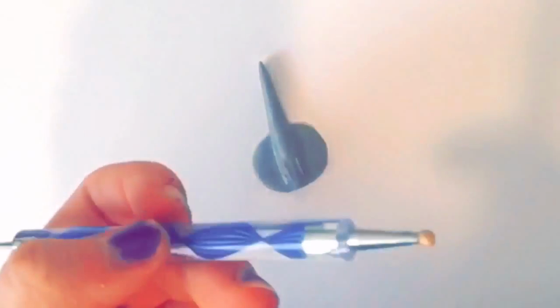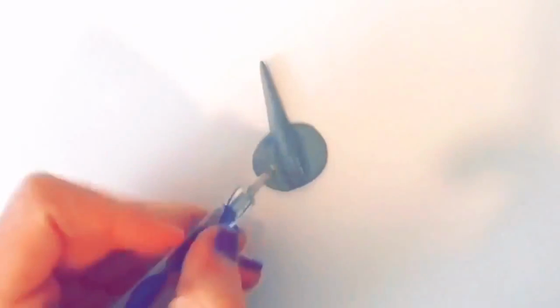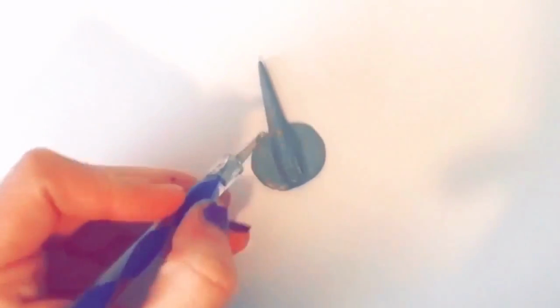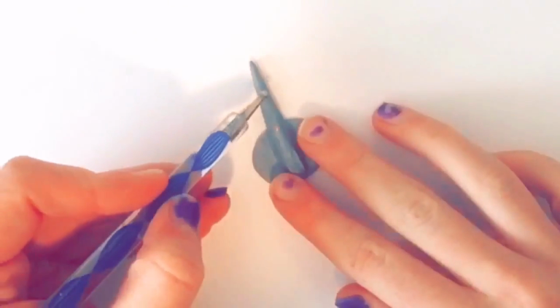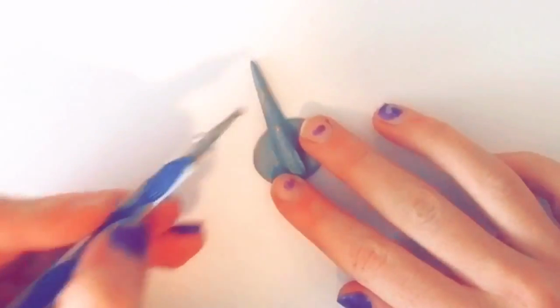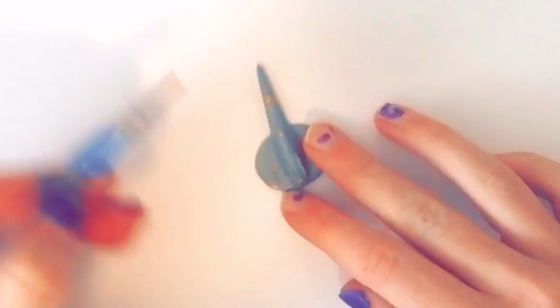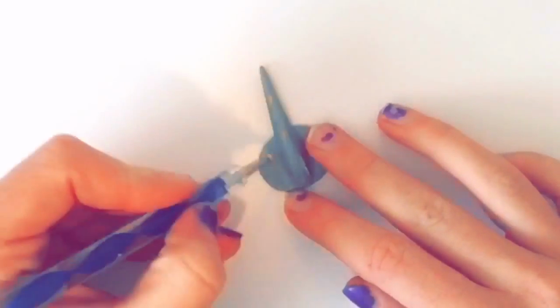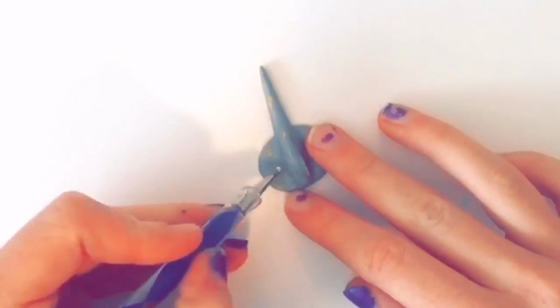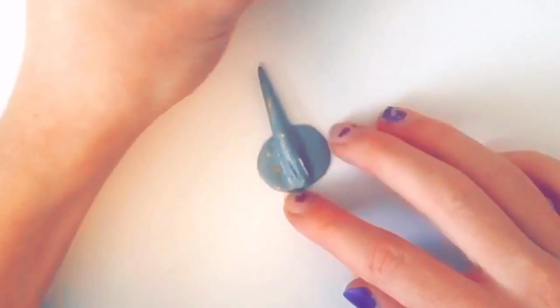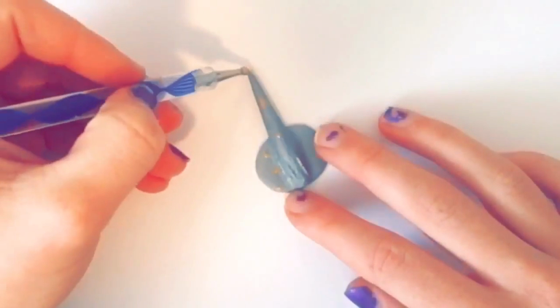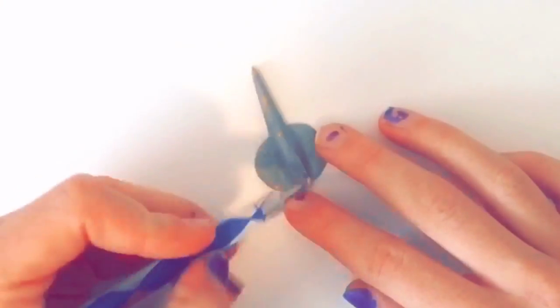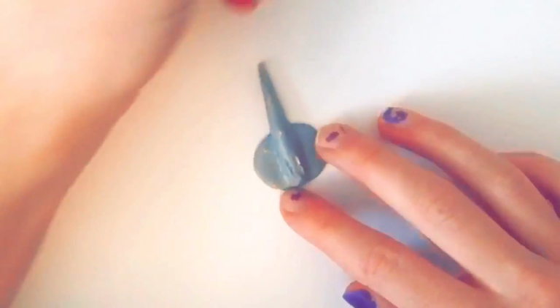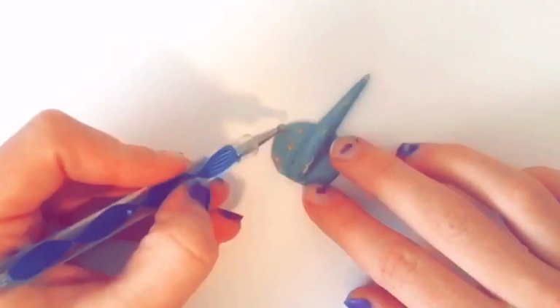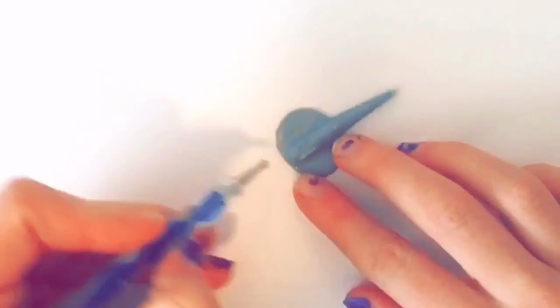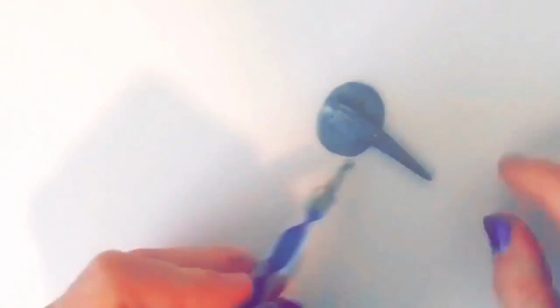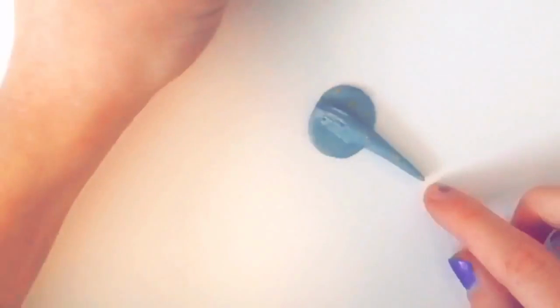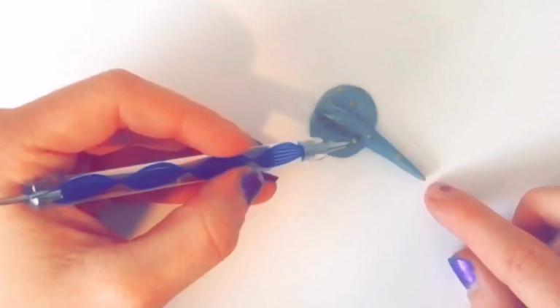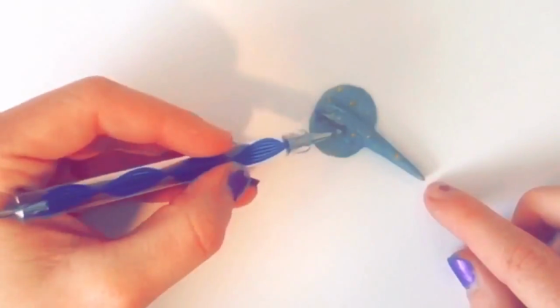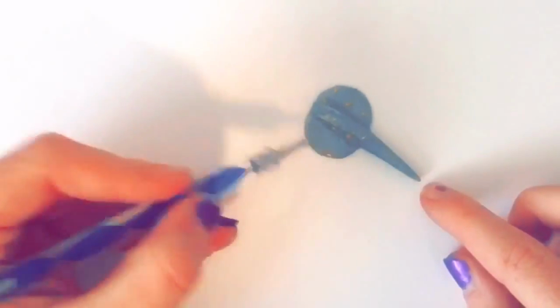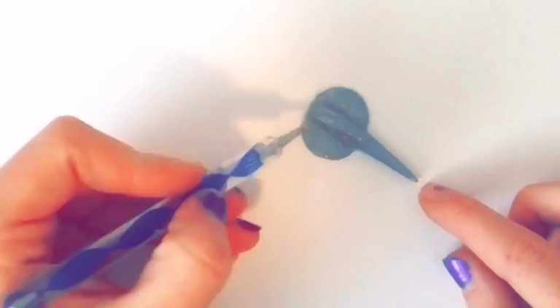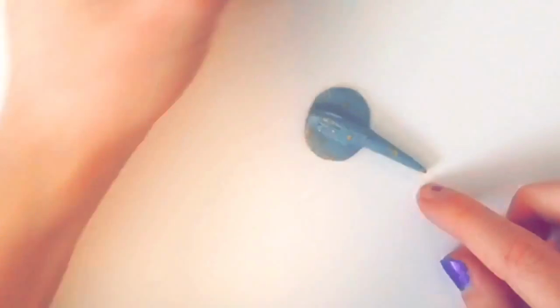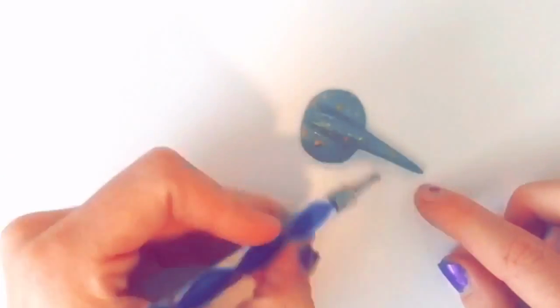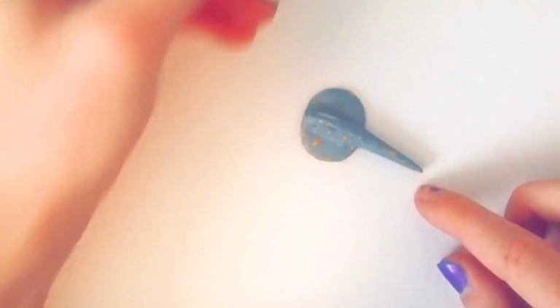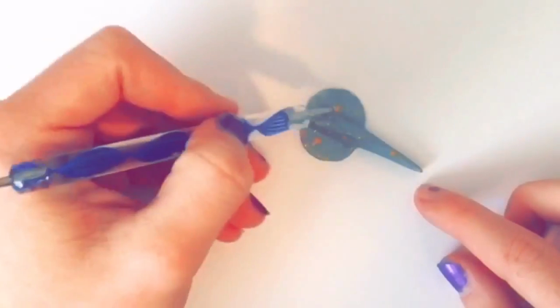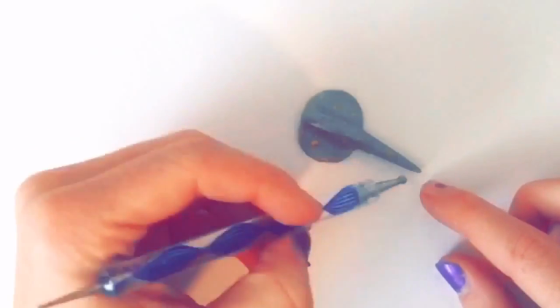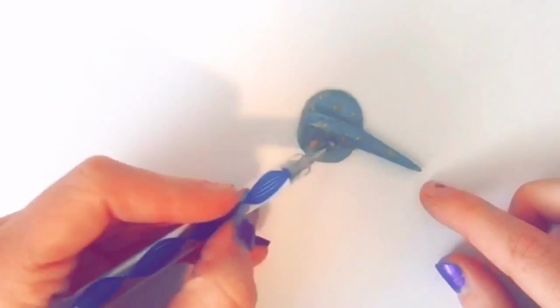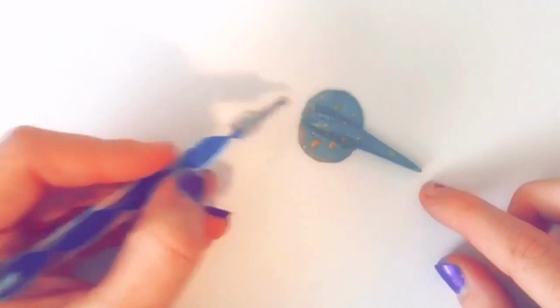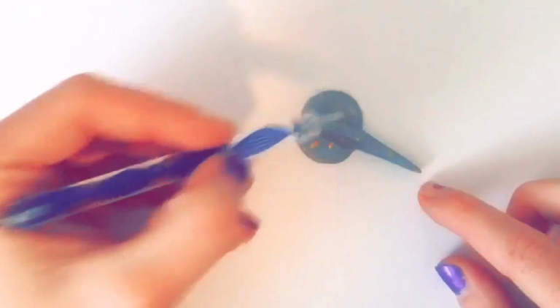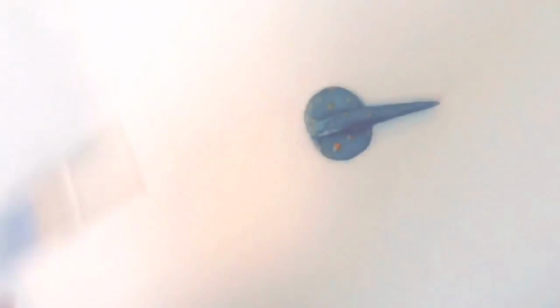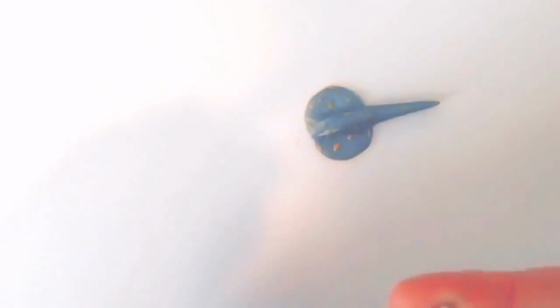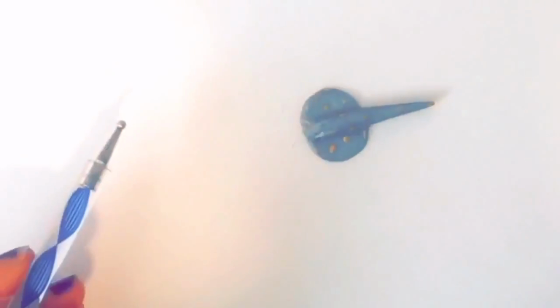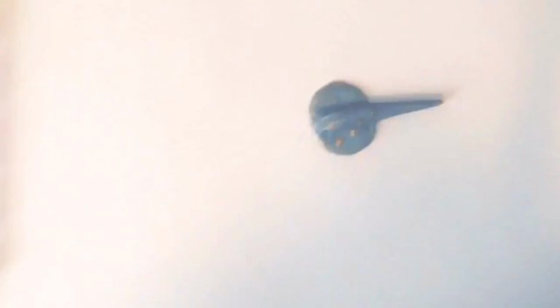Now once you have your stingray baked, you're going to want to paint on the little details. I'm using gold paint and I painted on some little dots because I think this makes it look really adorable.